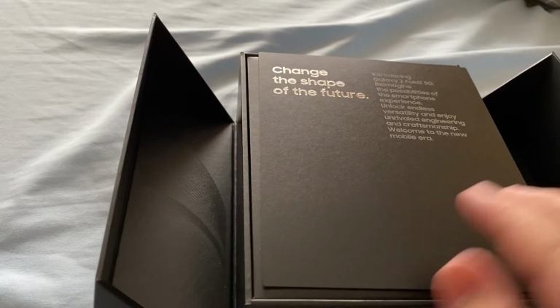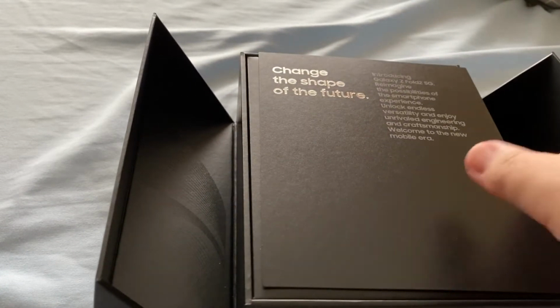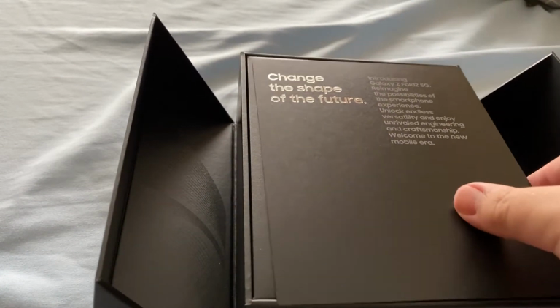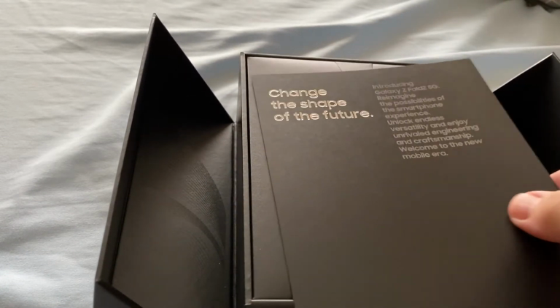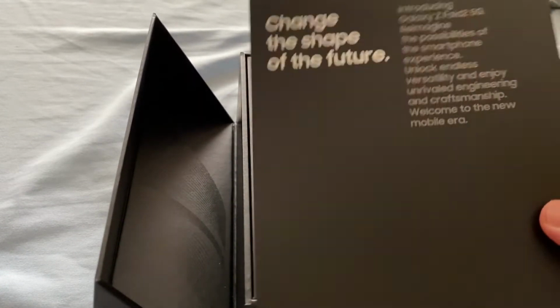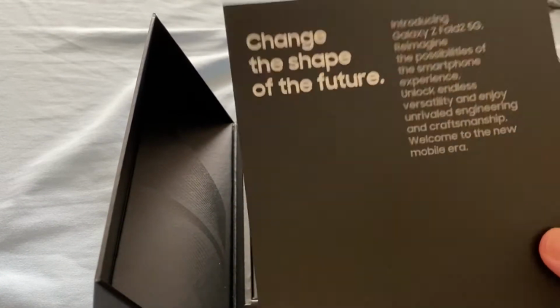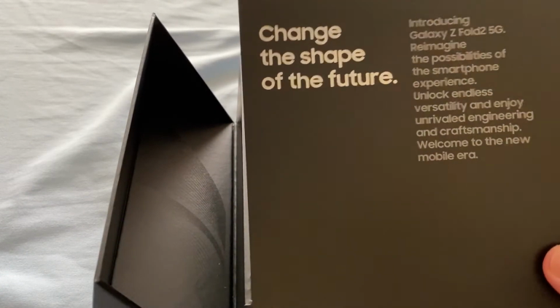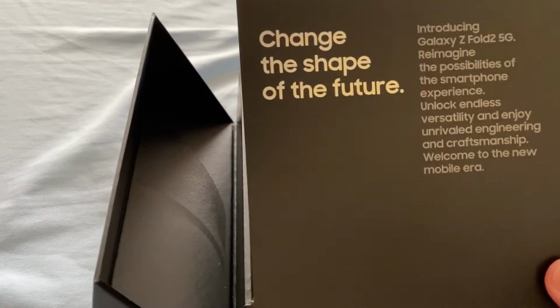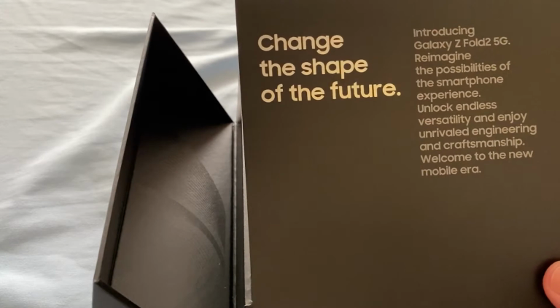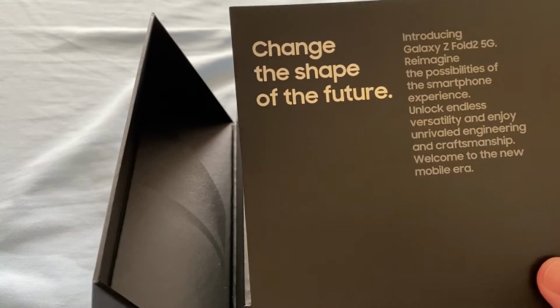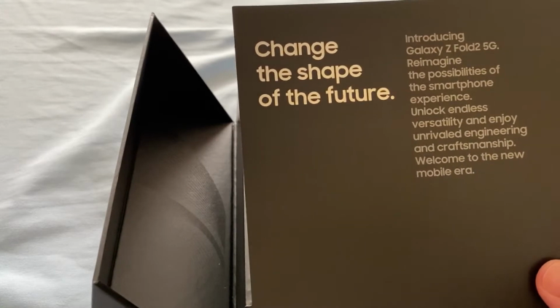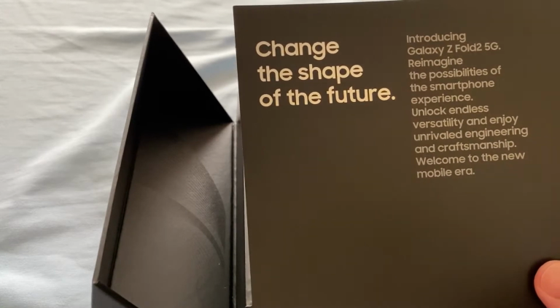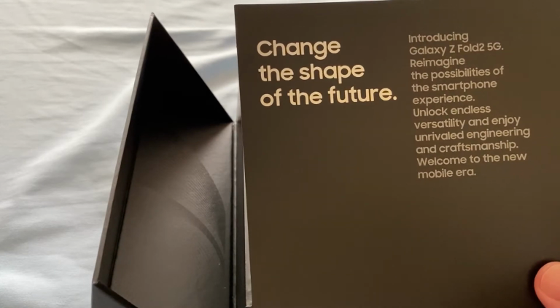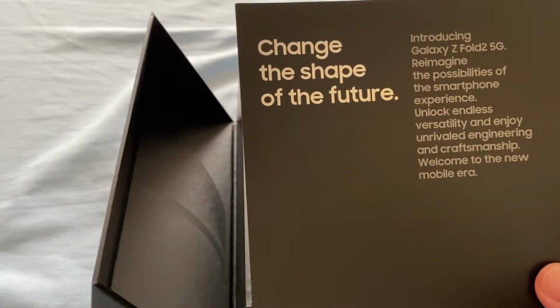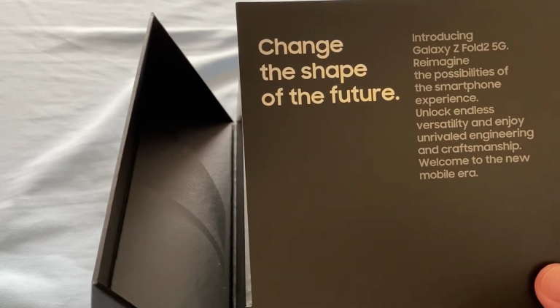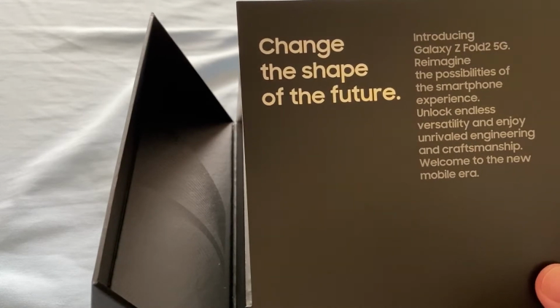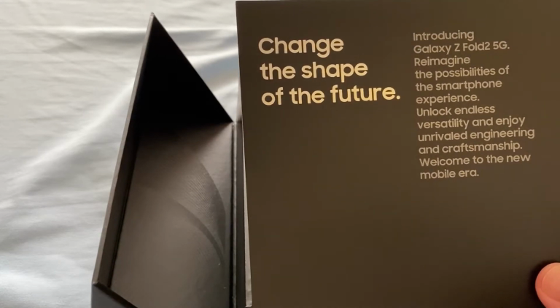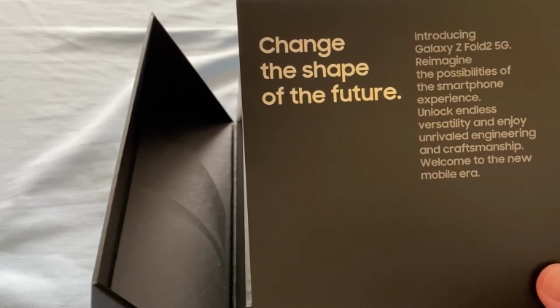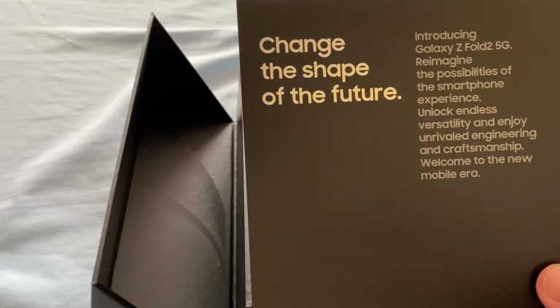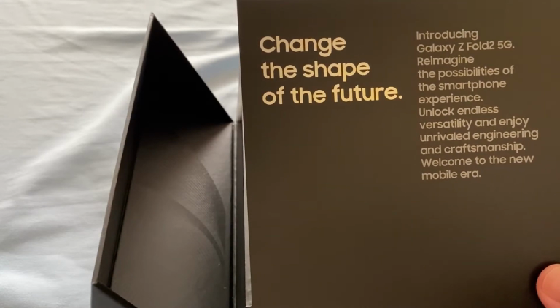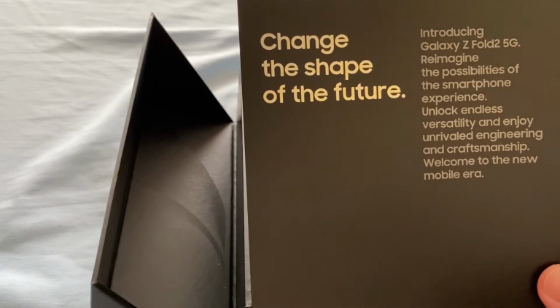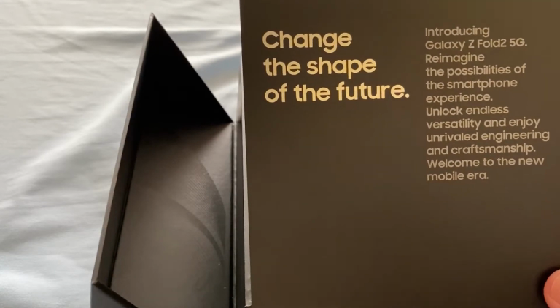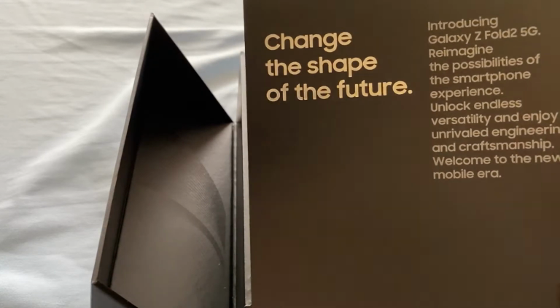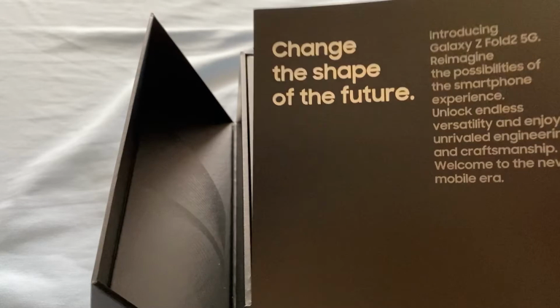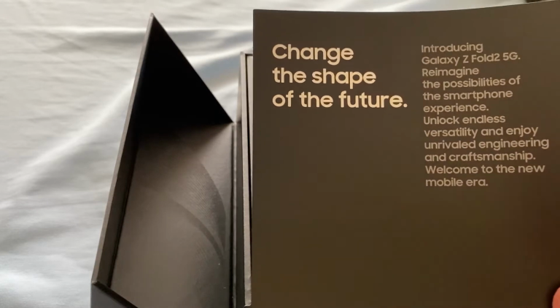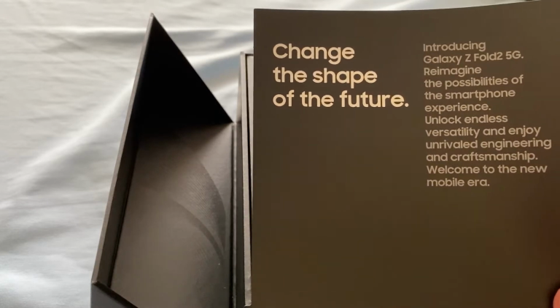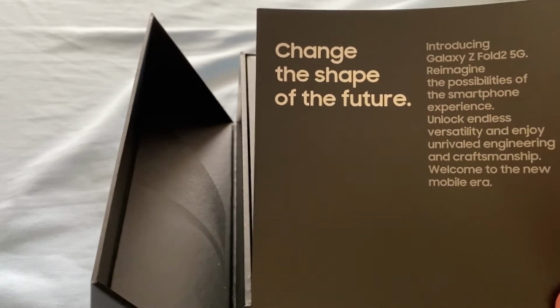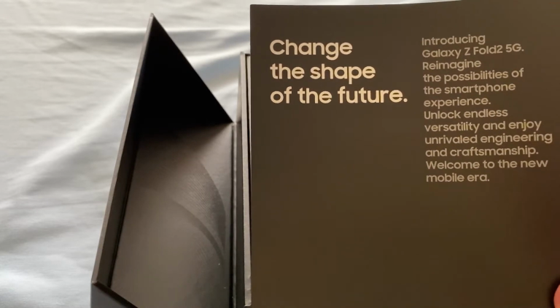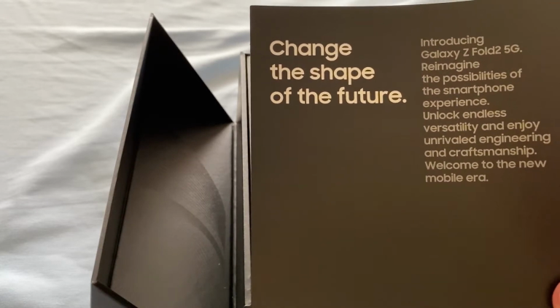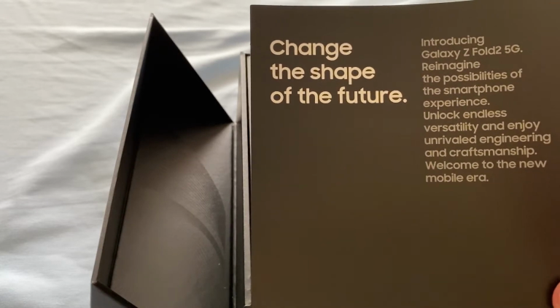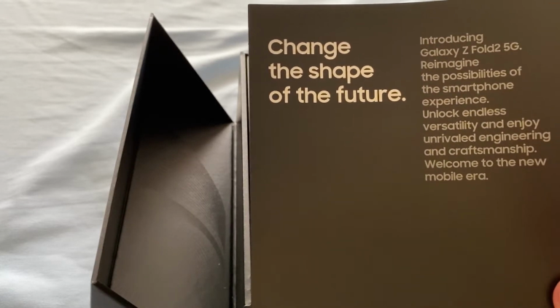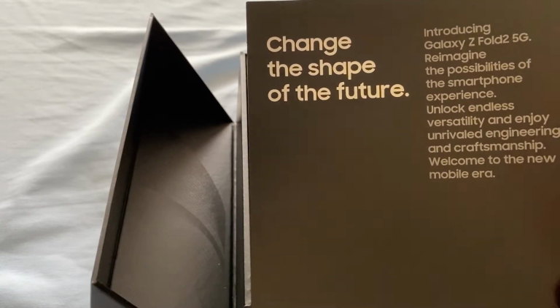First we have this leaflet: 'Change the Shape of the Future.' It just says welcome to a new mobile era with the Galaxy Z Fold 2.